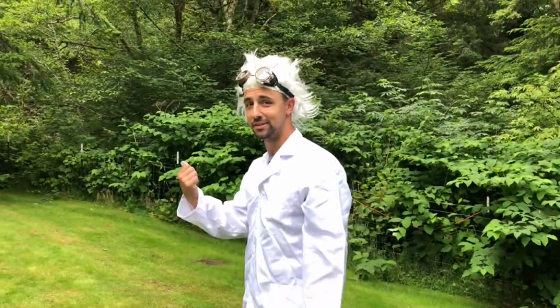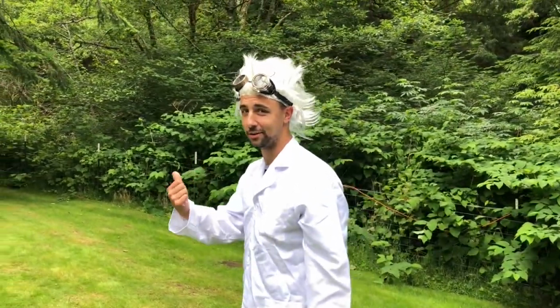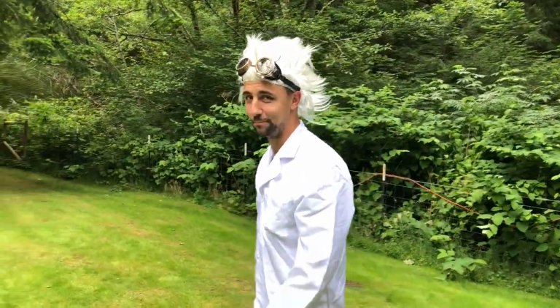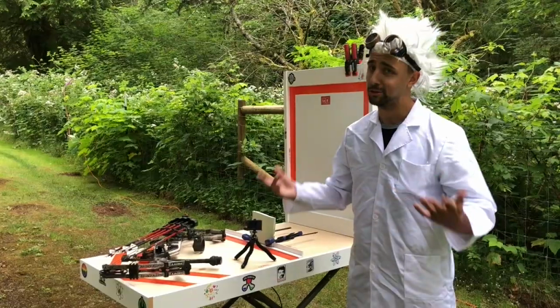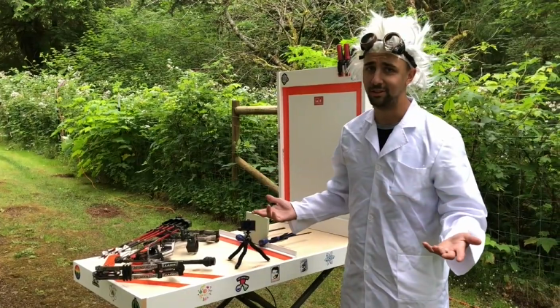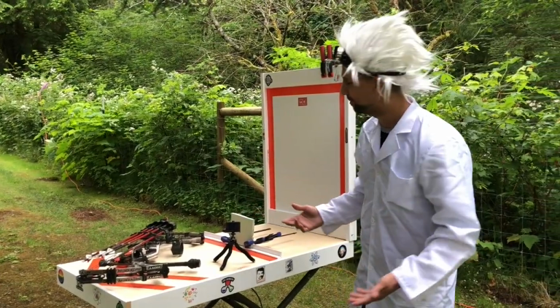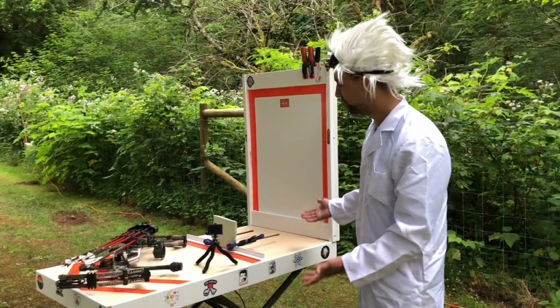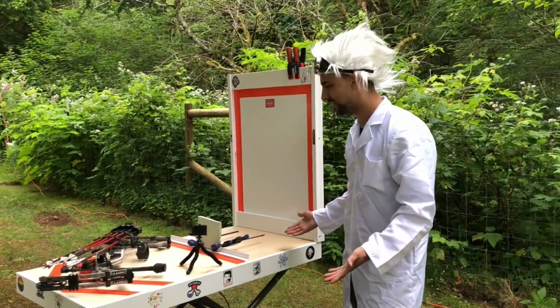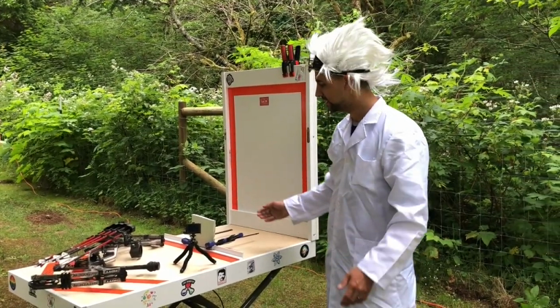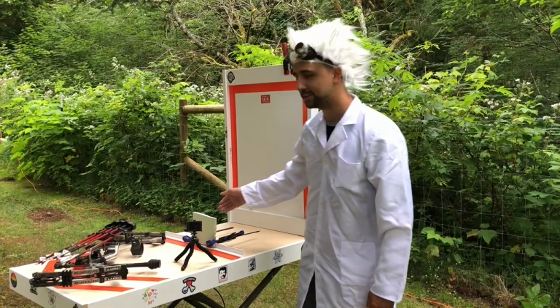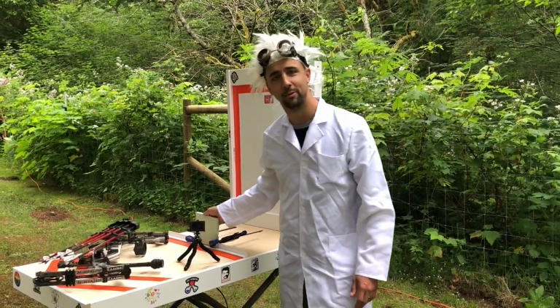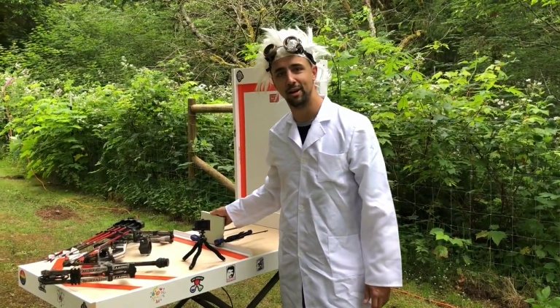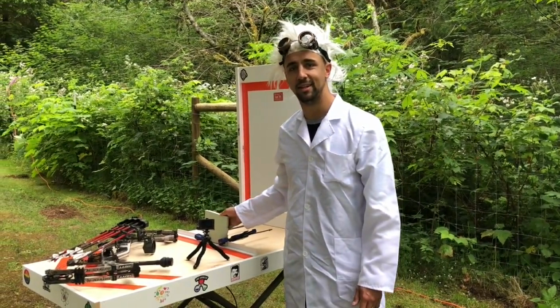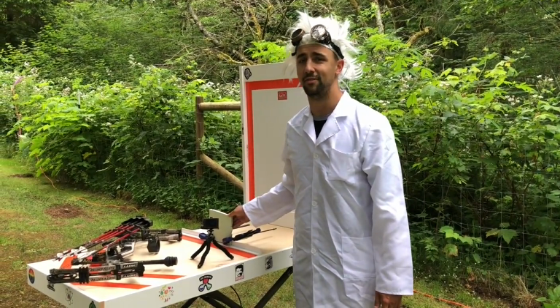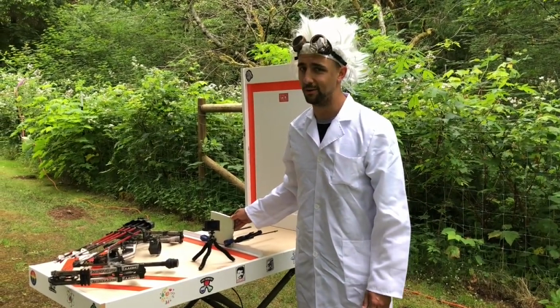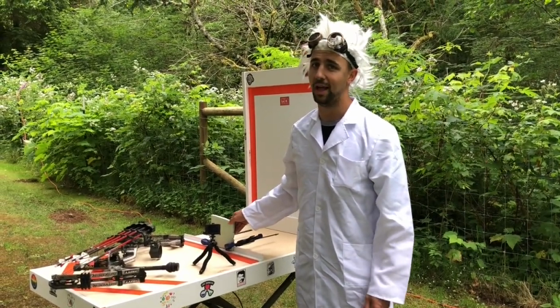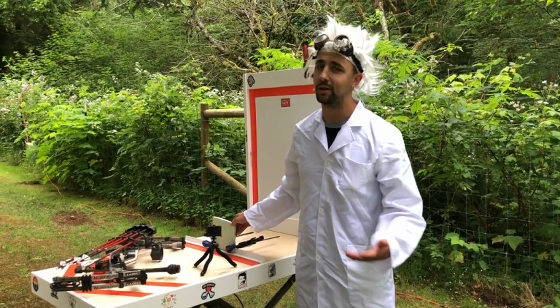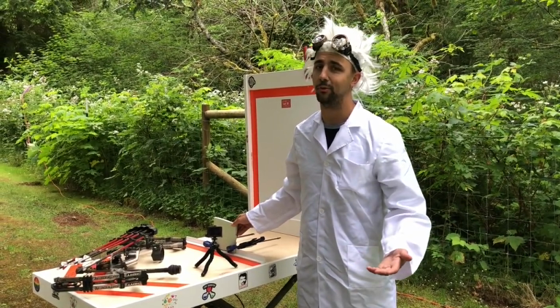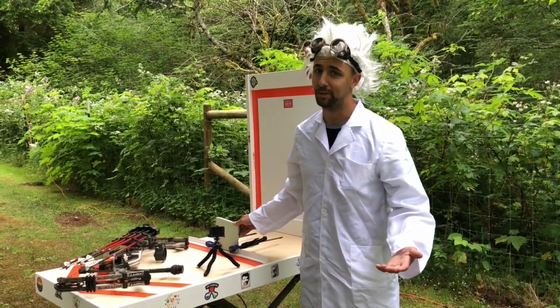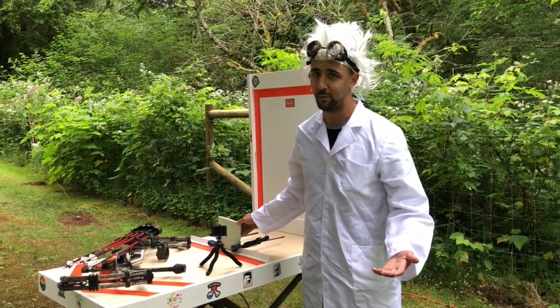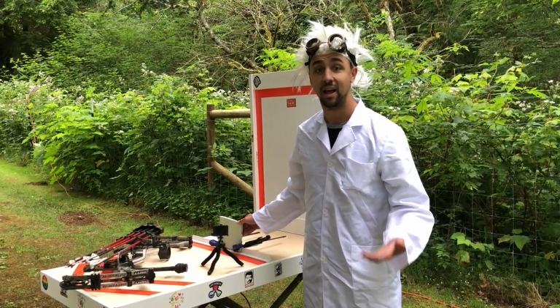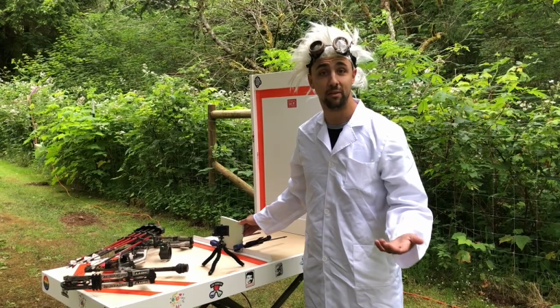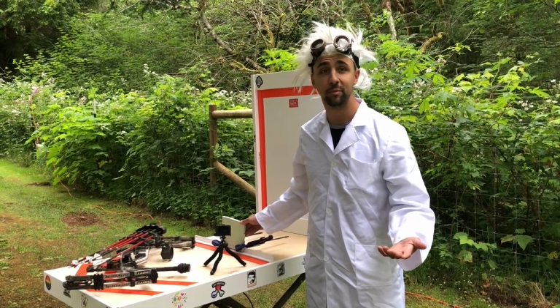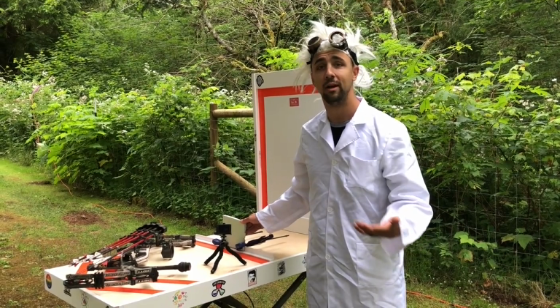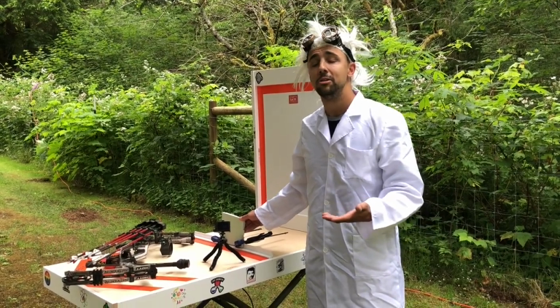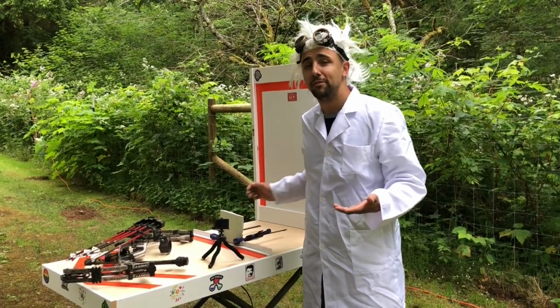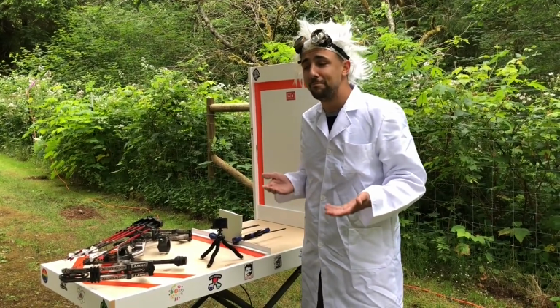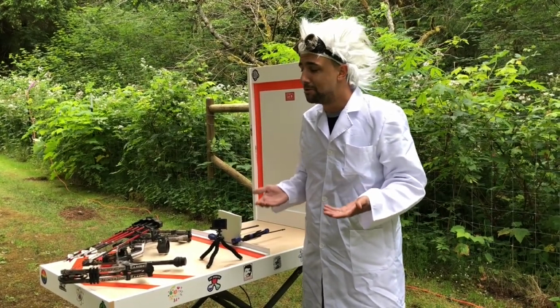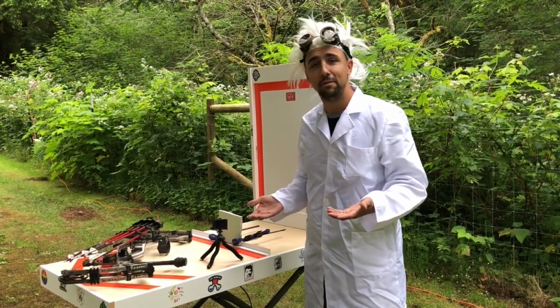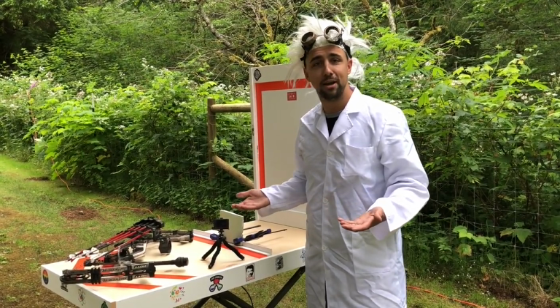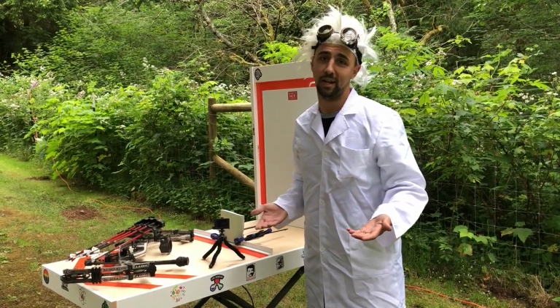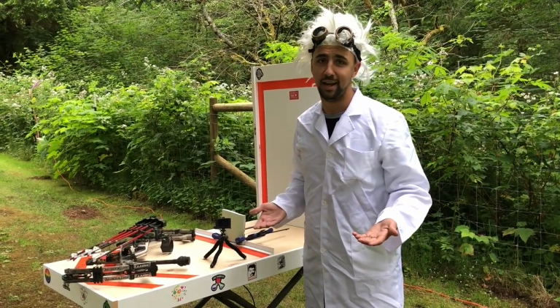Let's take a look at the lab. So this is the lab. Today's experiment, we're going to be trying to see if an arrow will actually go through a piece of drywall. I've seen the movies before, trying to figure out maybe — is that made up, or is it actually going to happen?